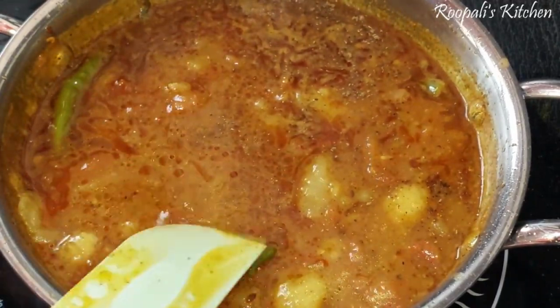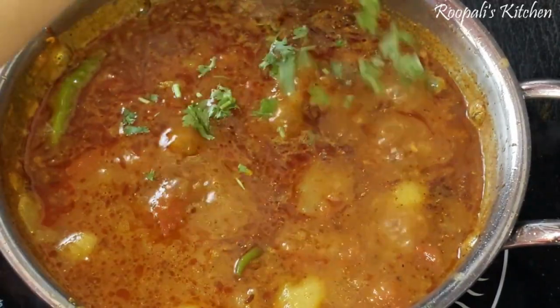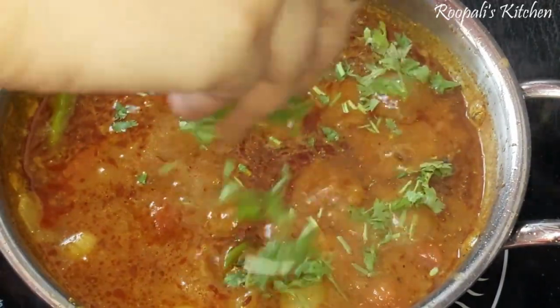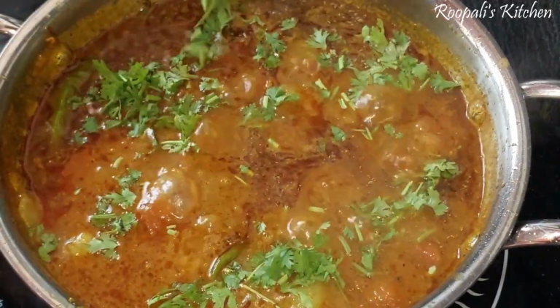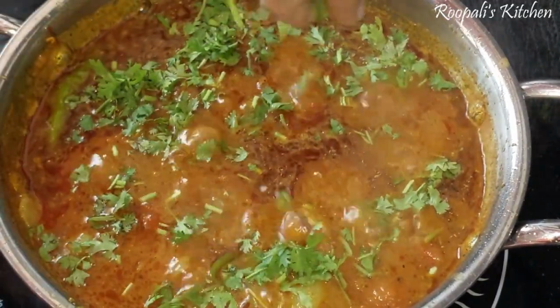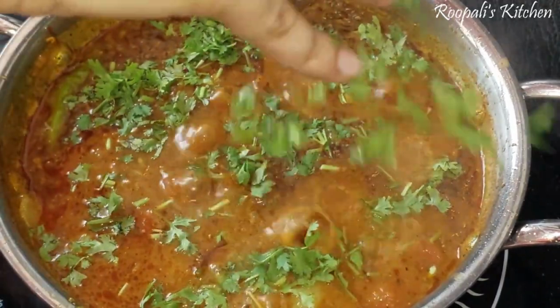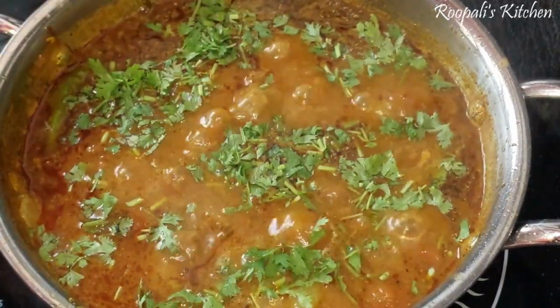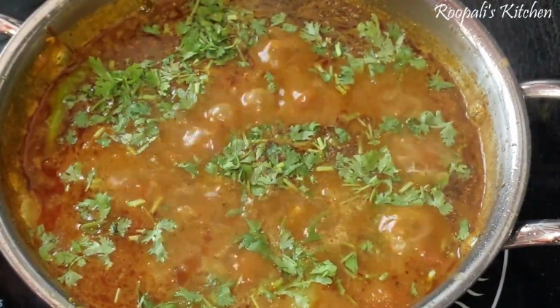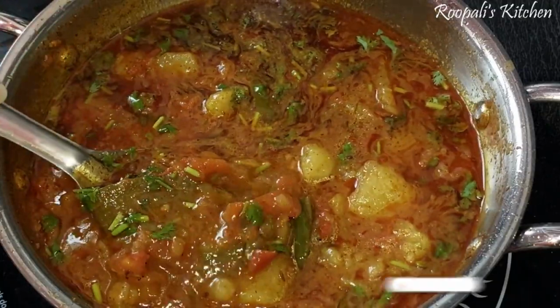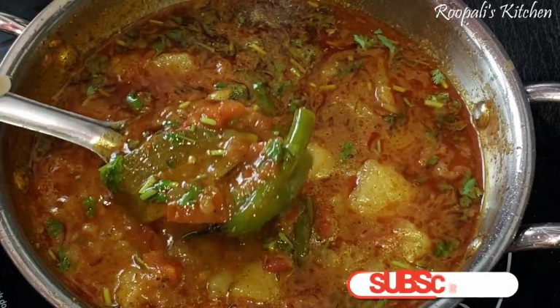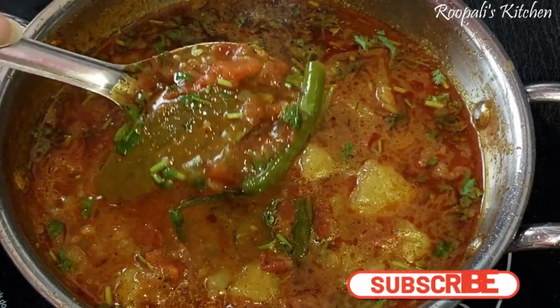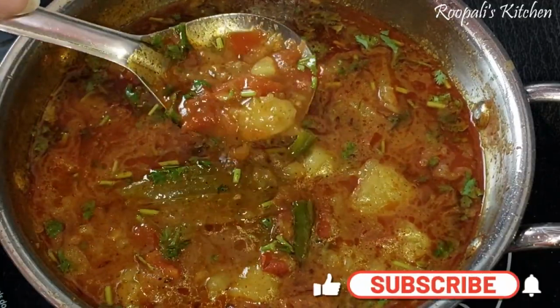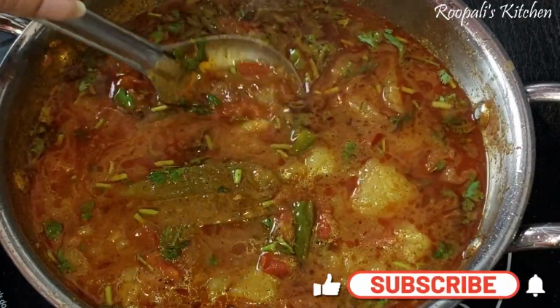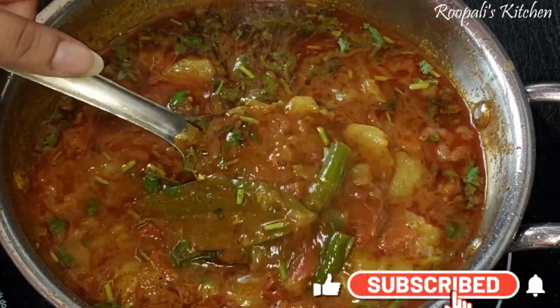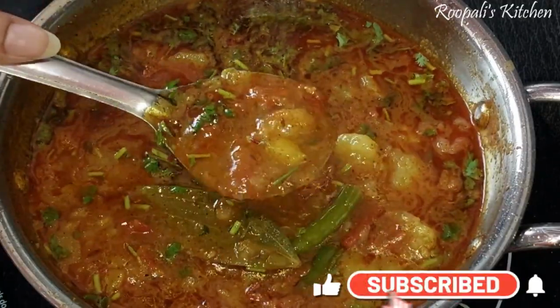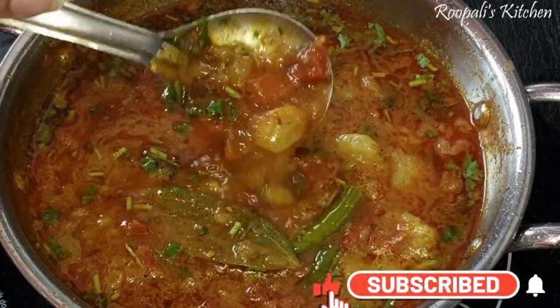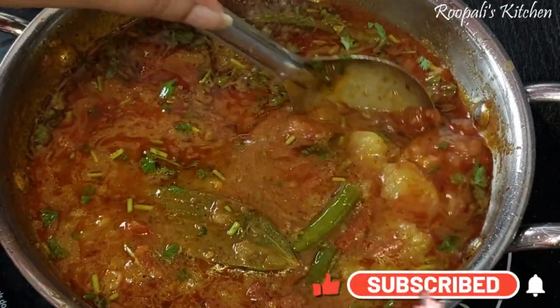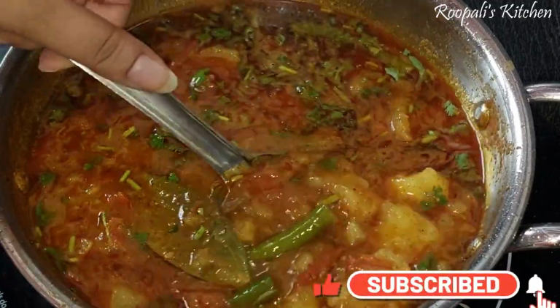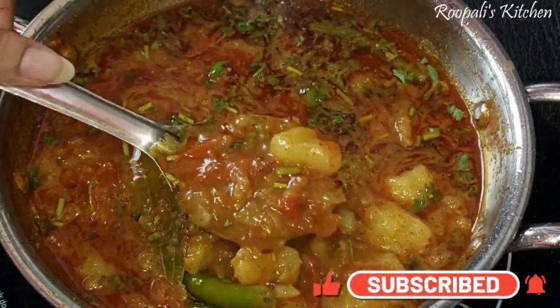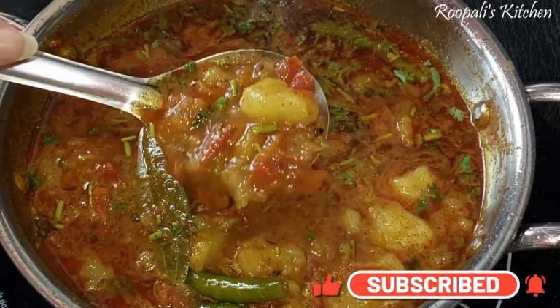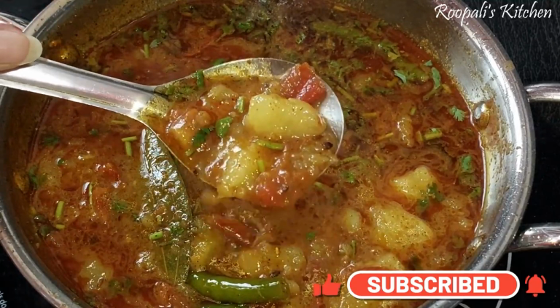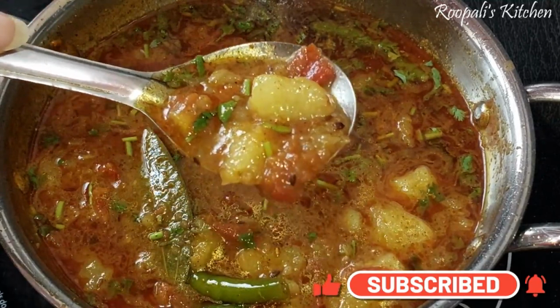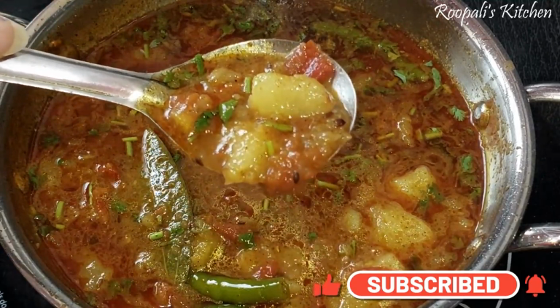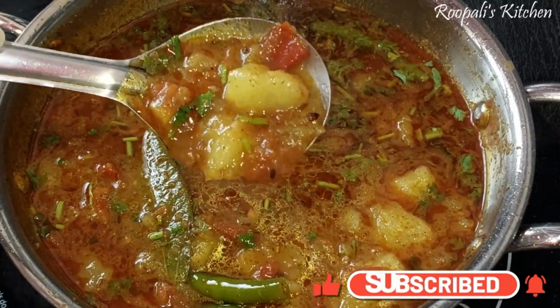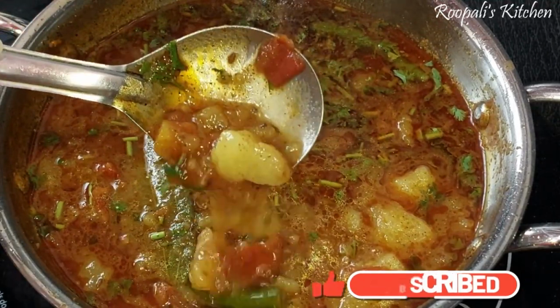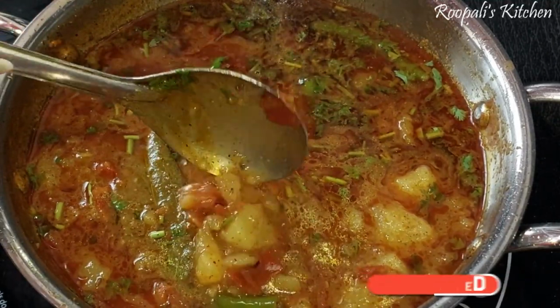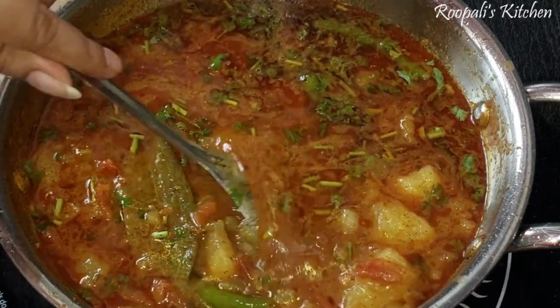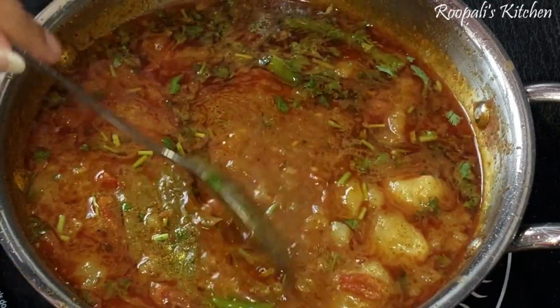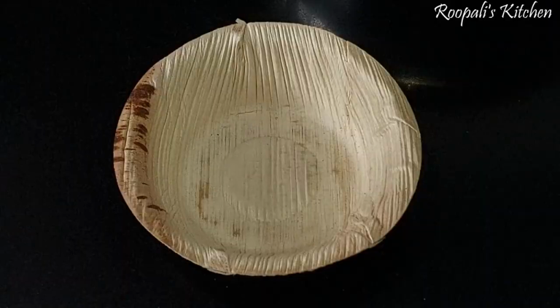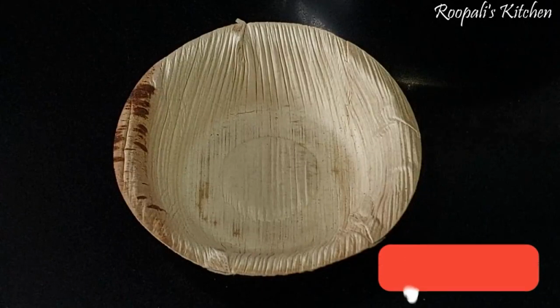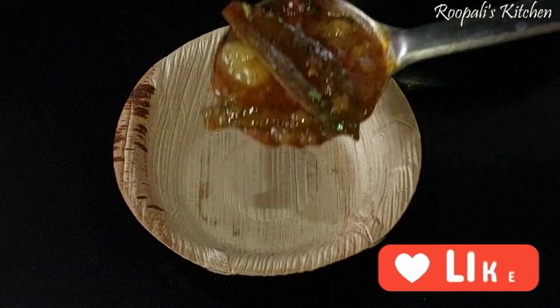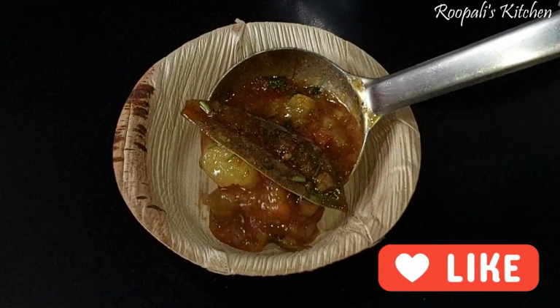Mix it well. How do you feel about the recipe? I have added a little salt to it. It will be very fast to make and very tasty.